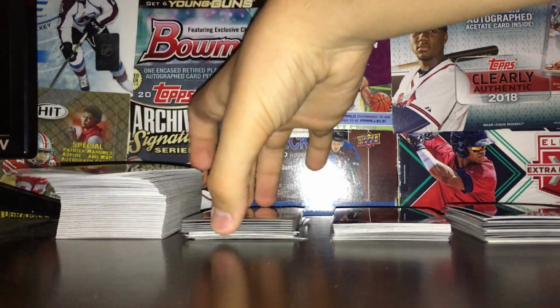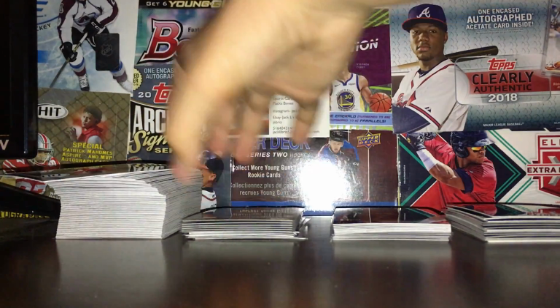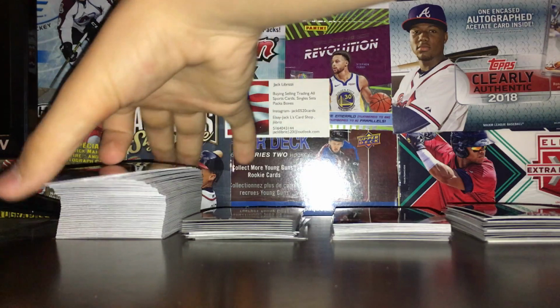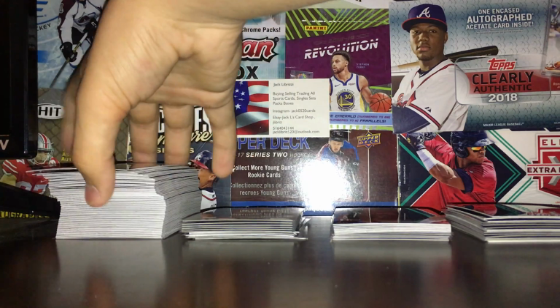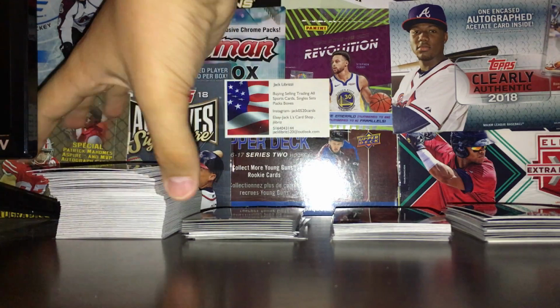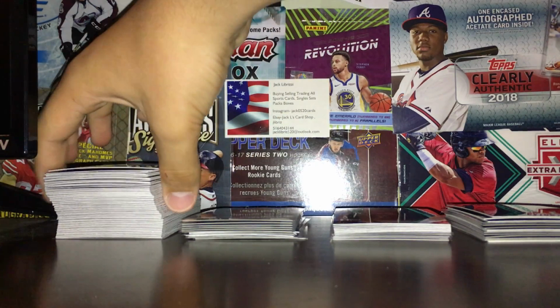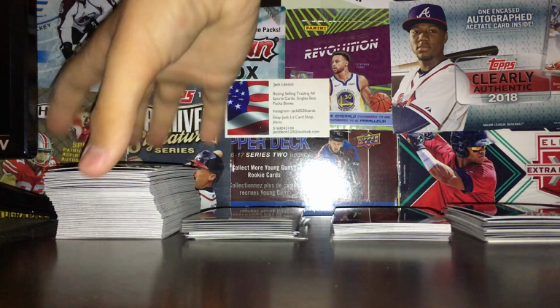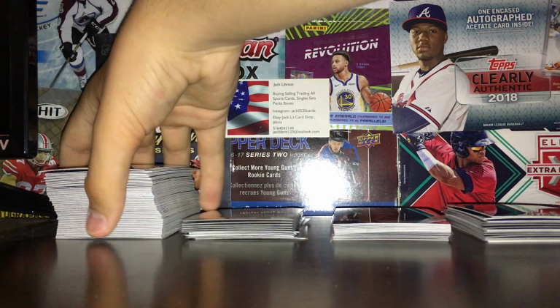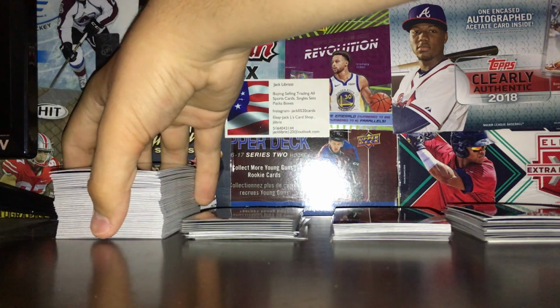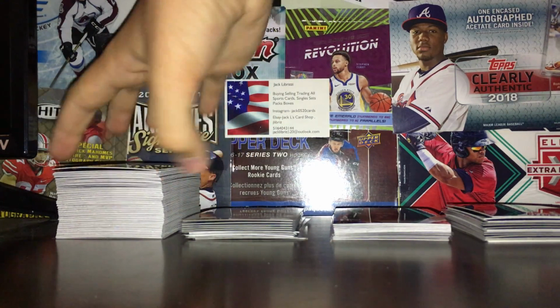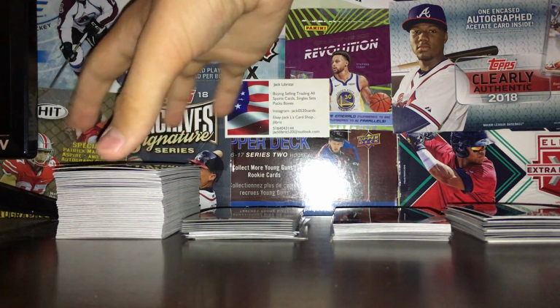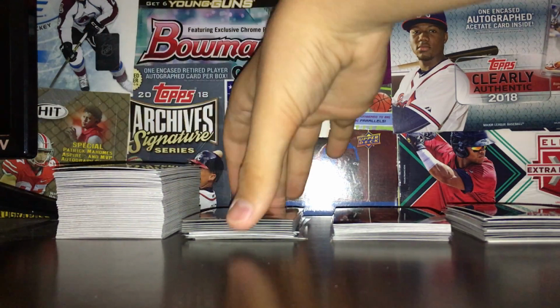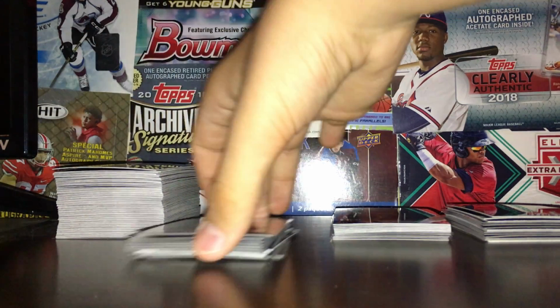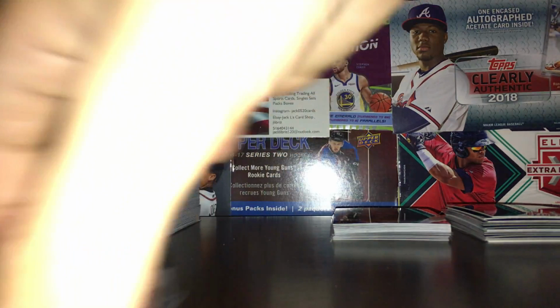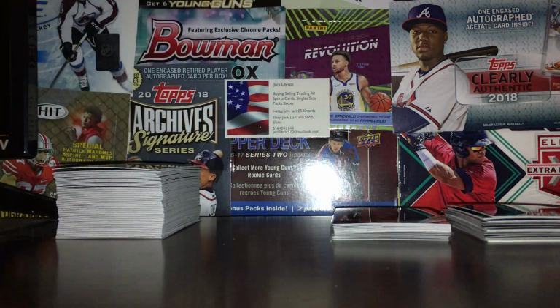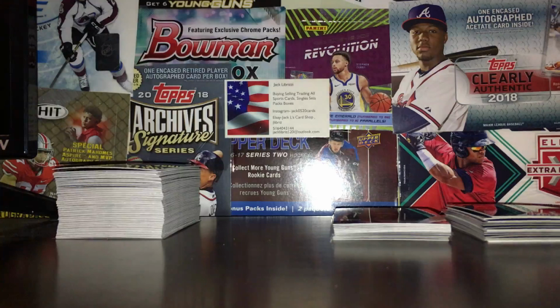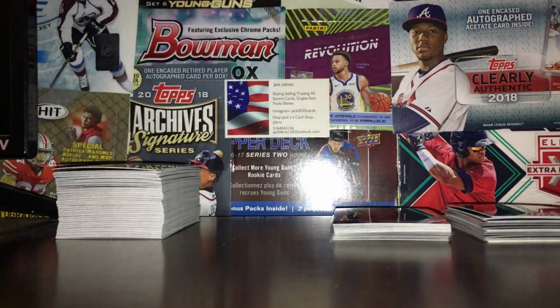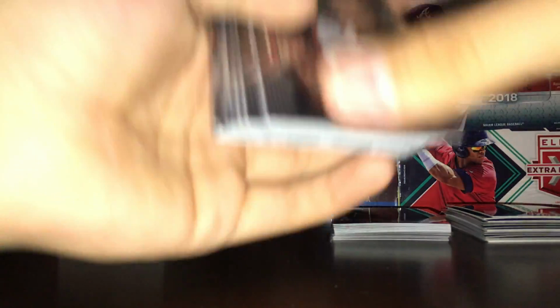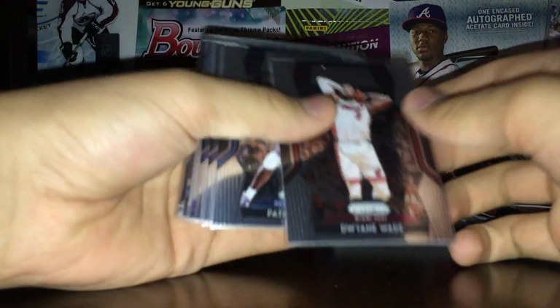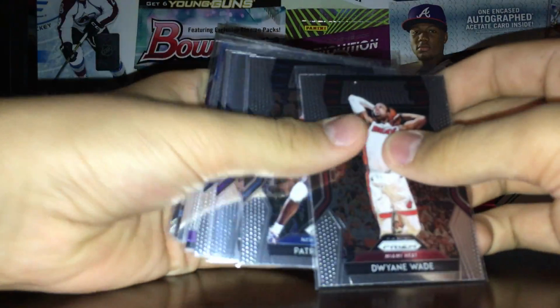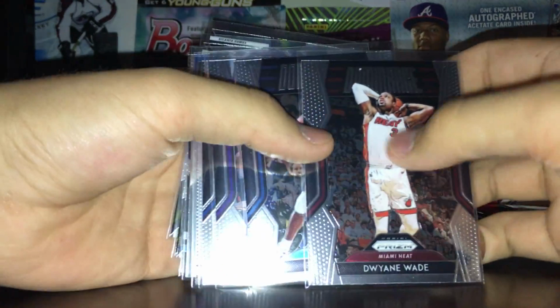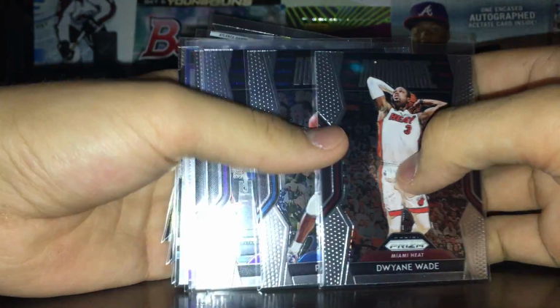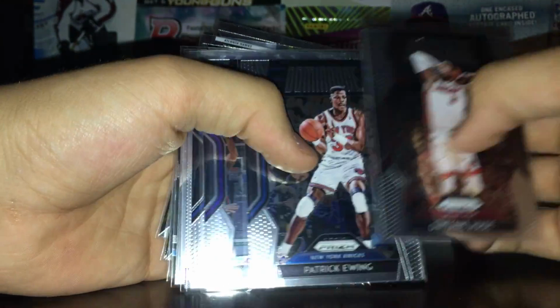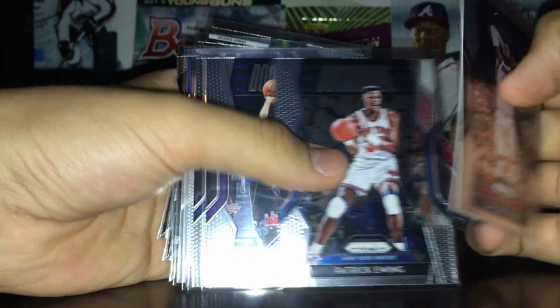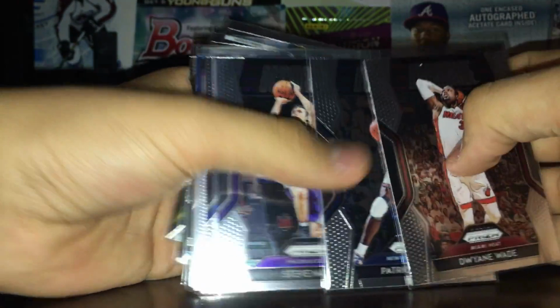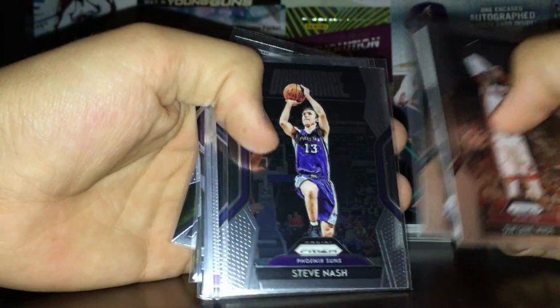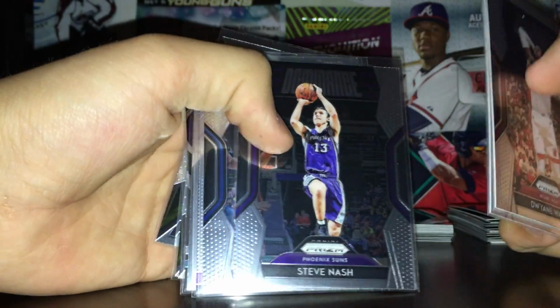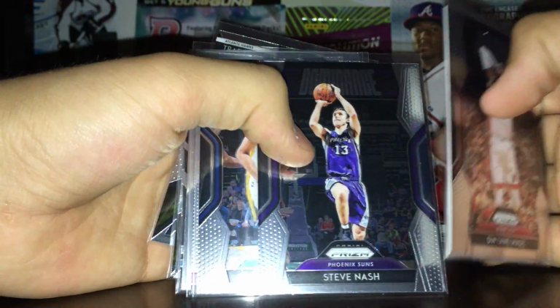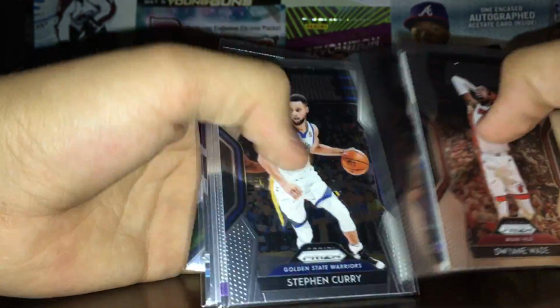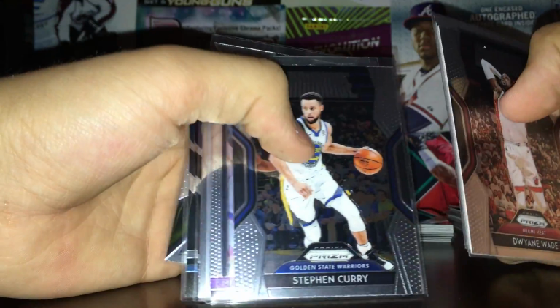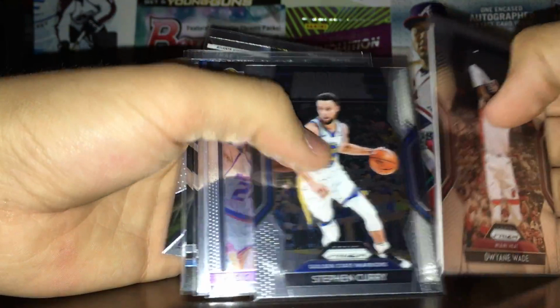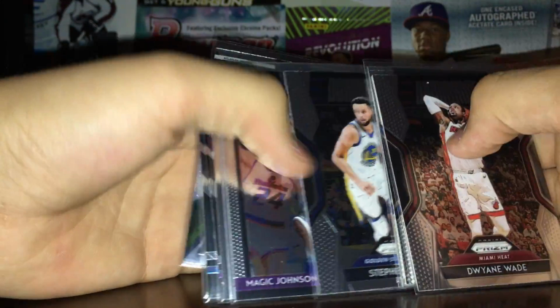Inserts — these are the retail exclusive inserts. The inserts in retail and hobby are different. So I got Dominance: Wade, Ewing, Nash, and Curry.